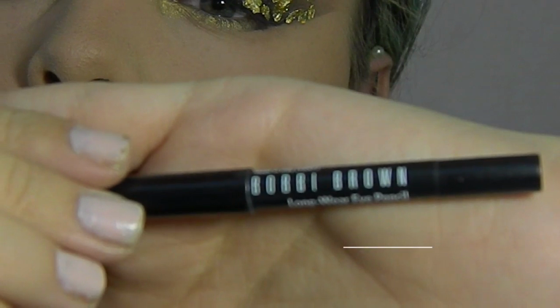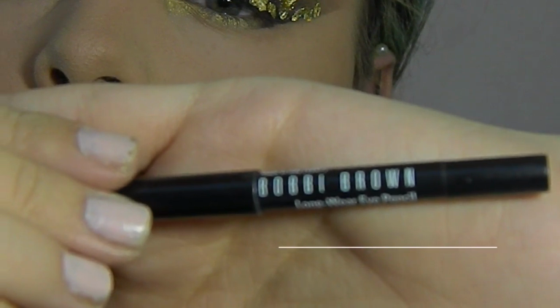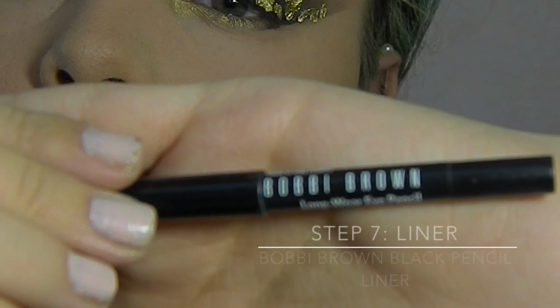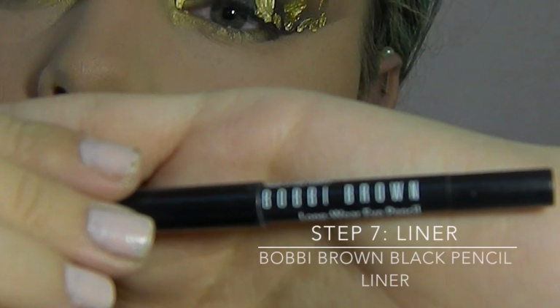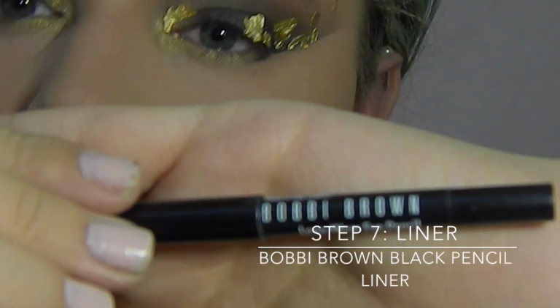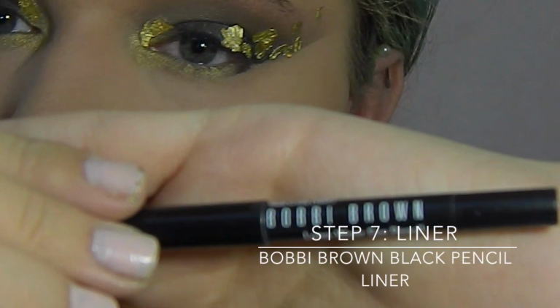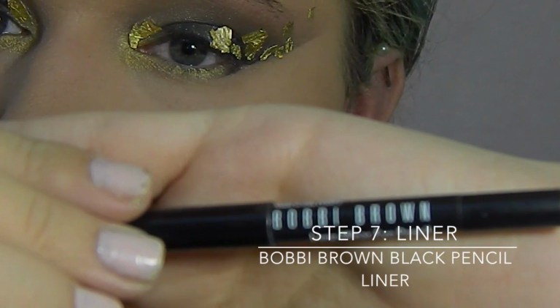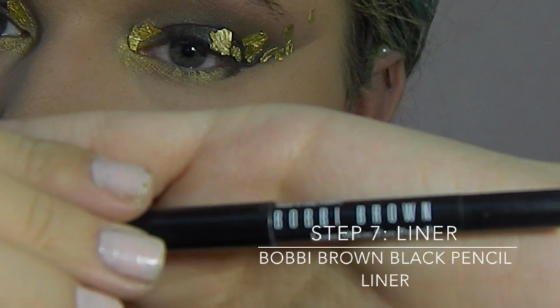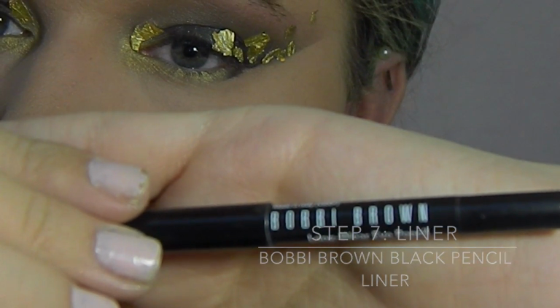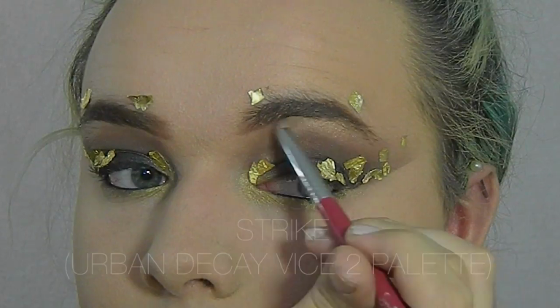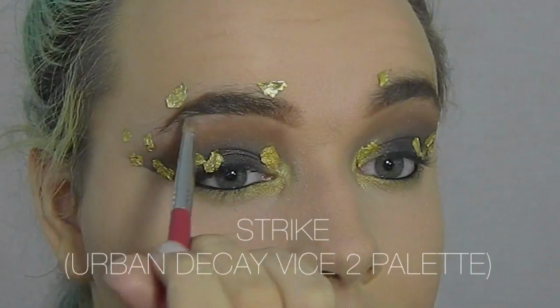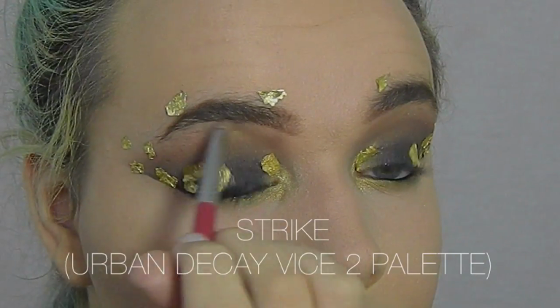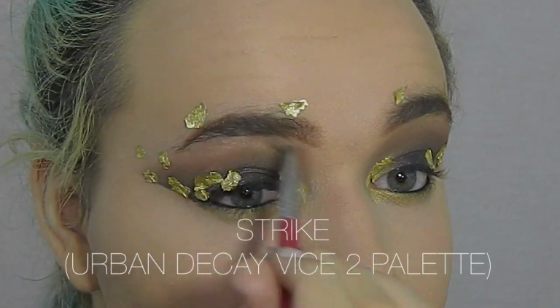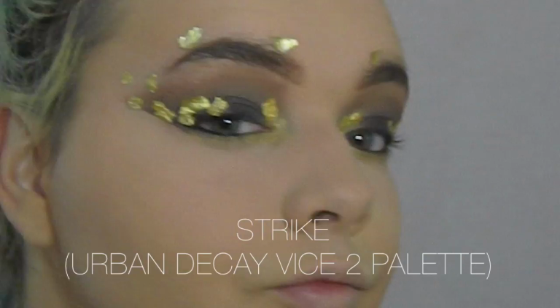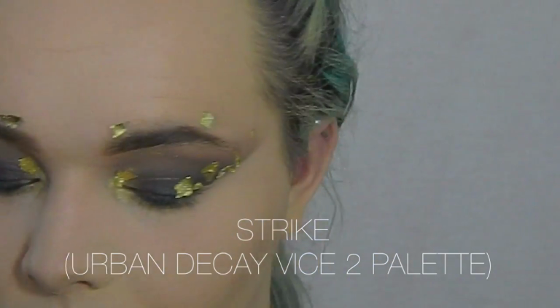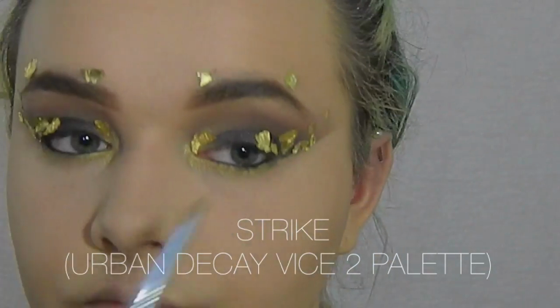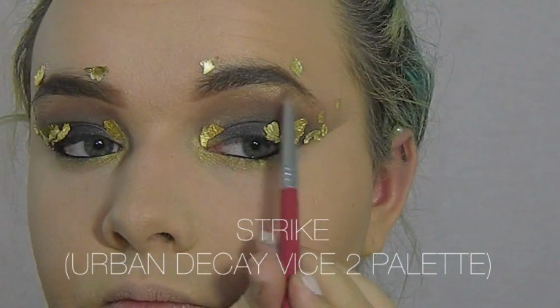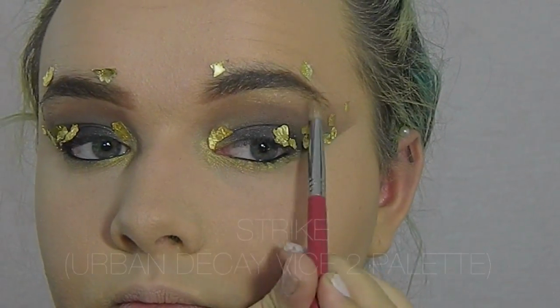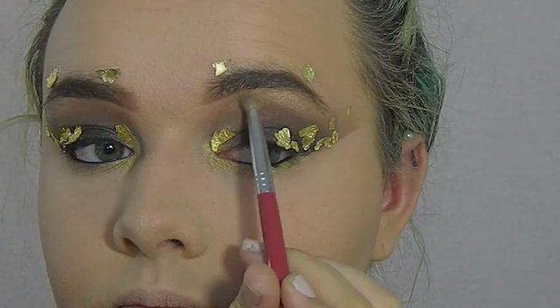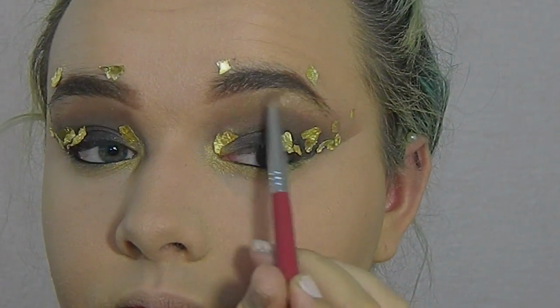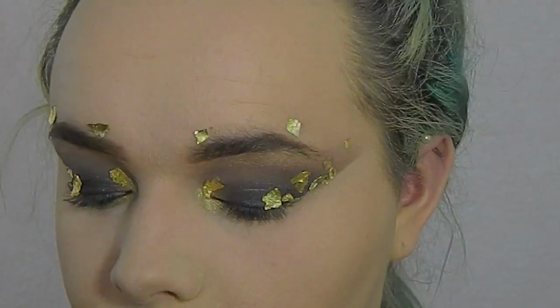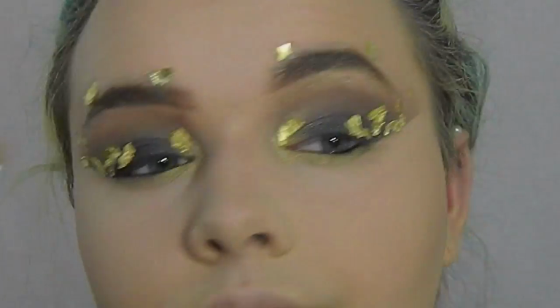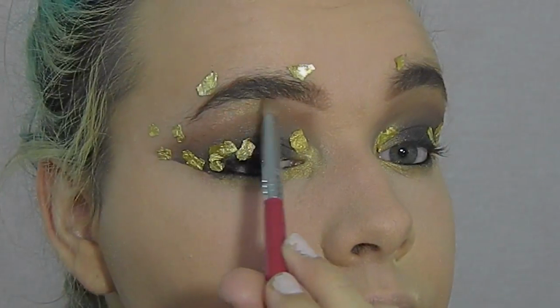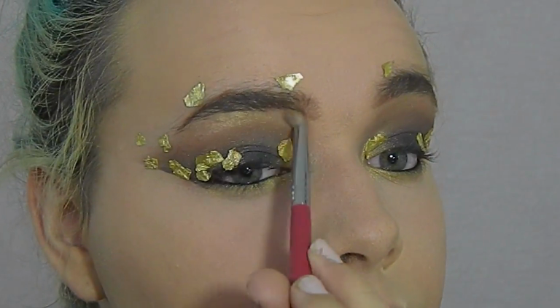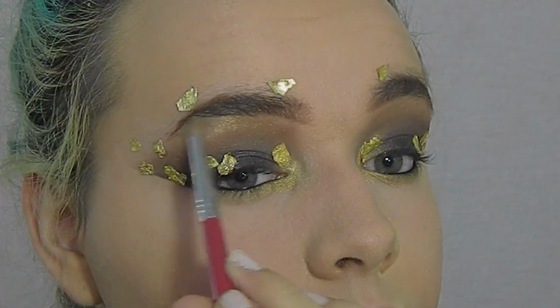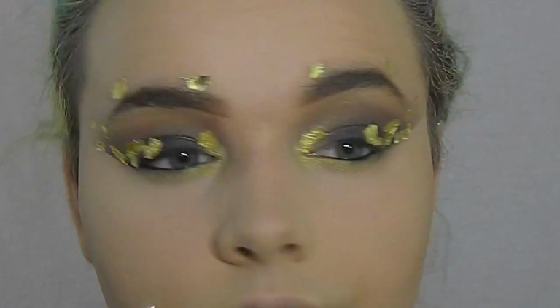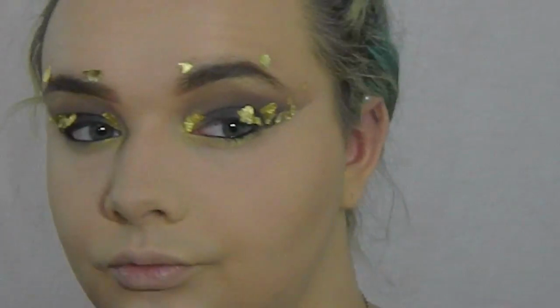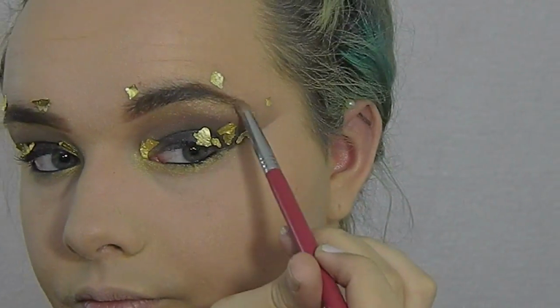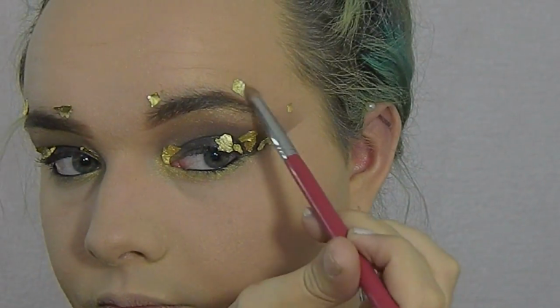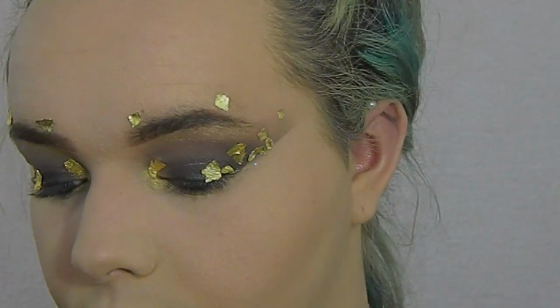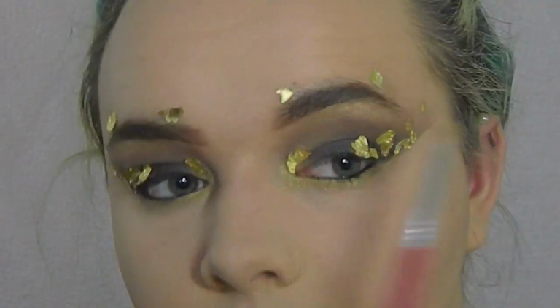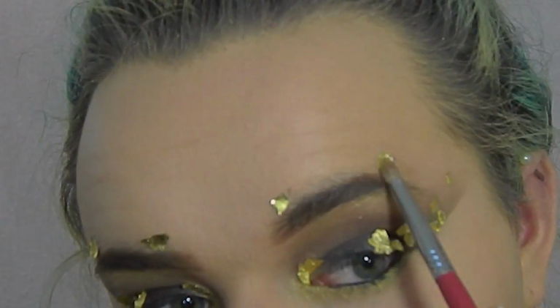Now I'm taking Bobbi Brown Black Liner and I'm just going to line the eyes with this. Now I'm taking Strike from the Urban Decay Vice 2 Palette again, which is the gold shadow, and I'm taking this under the brow bone and also above the brows to blend in with the gold foil.